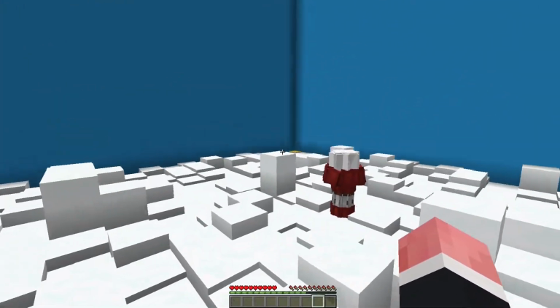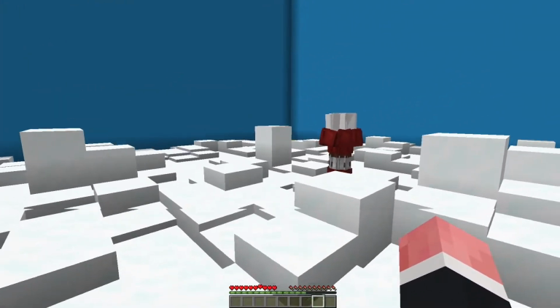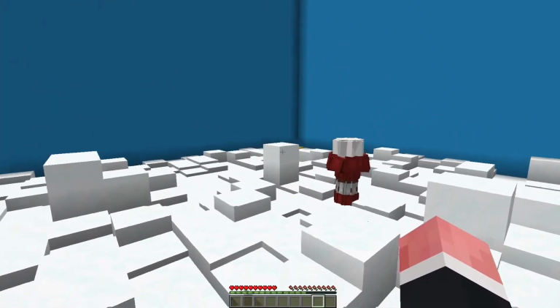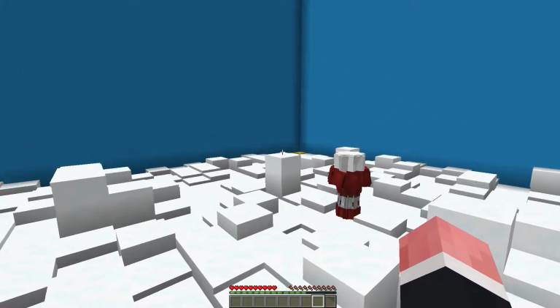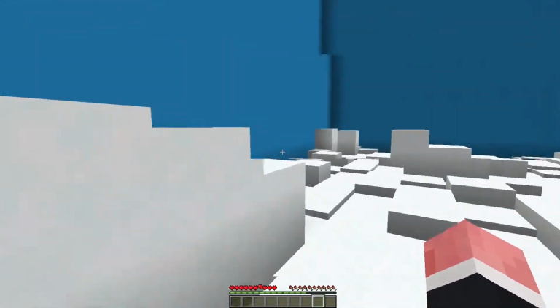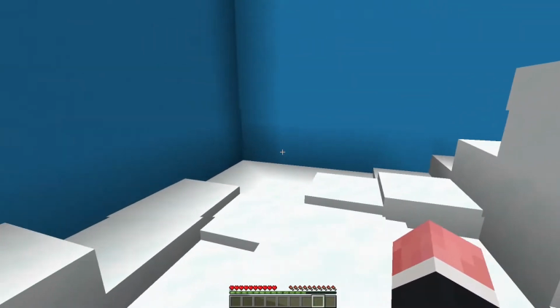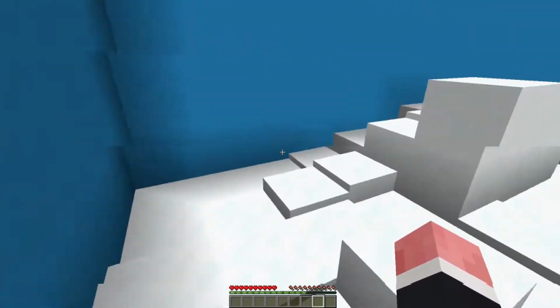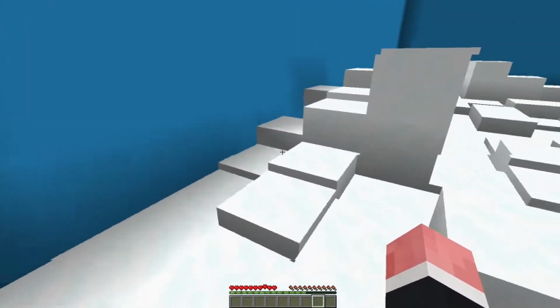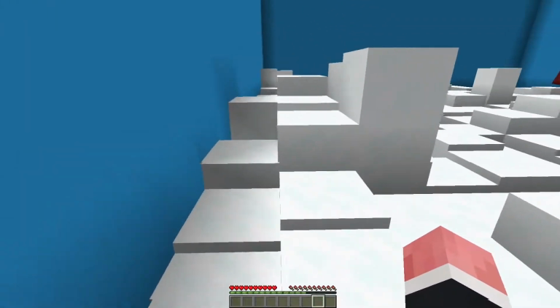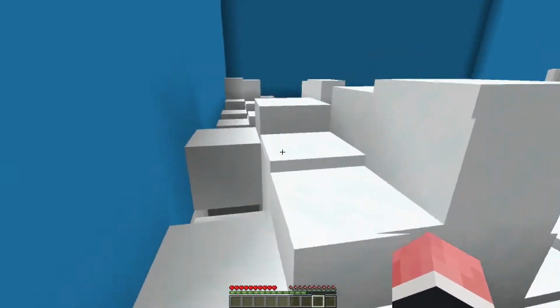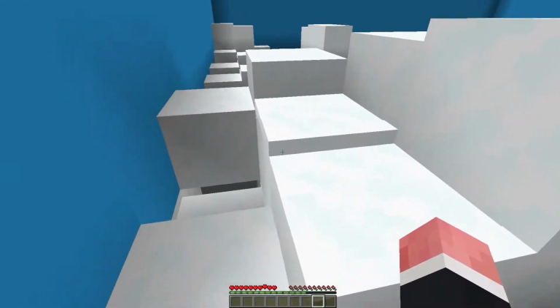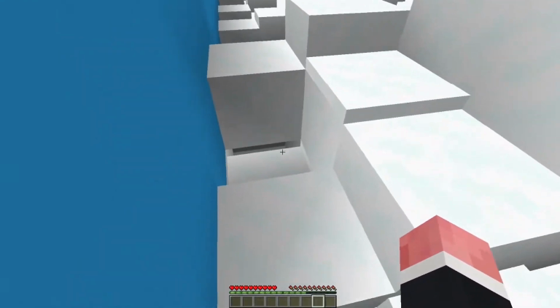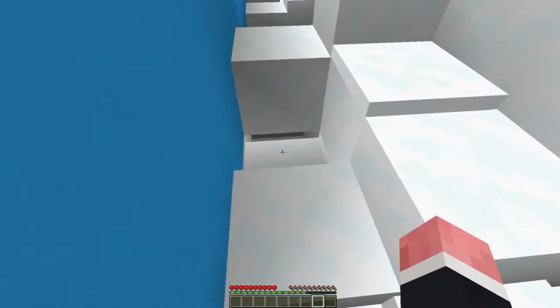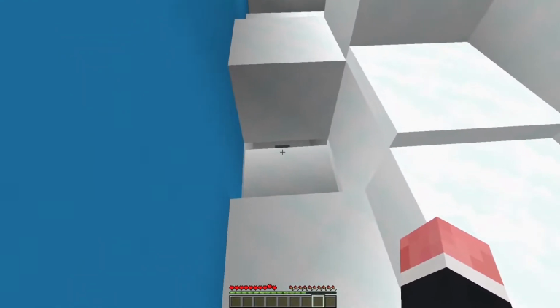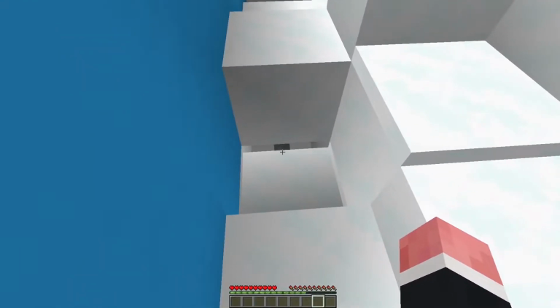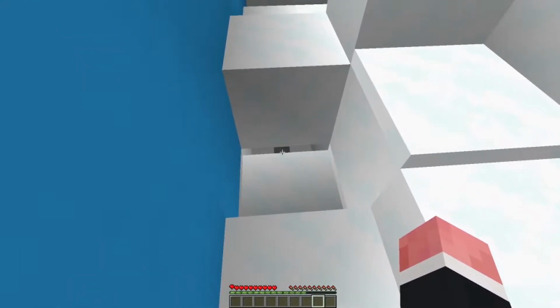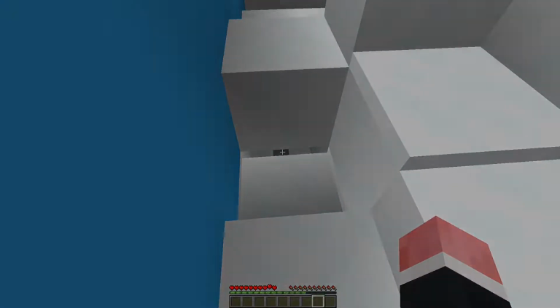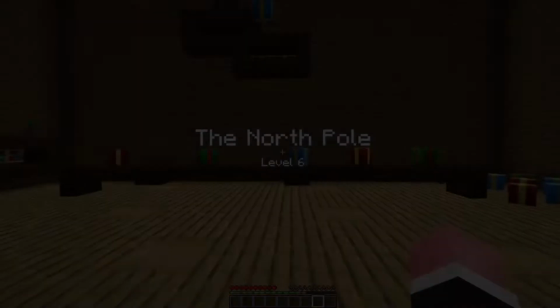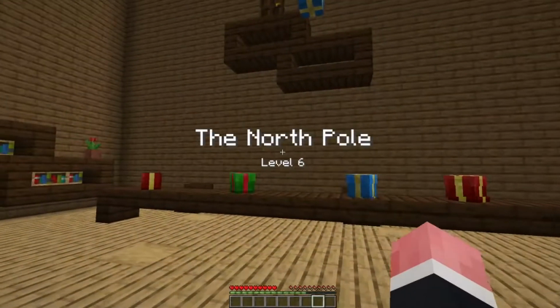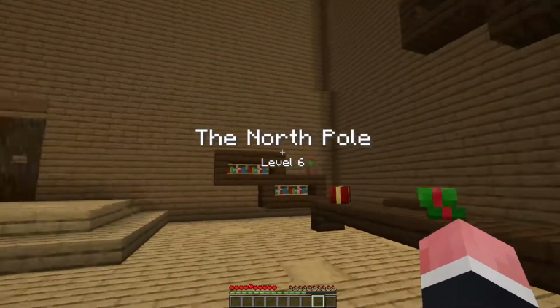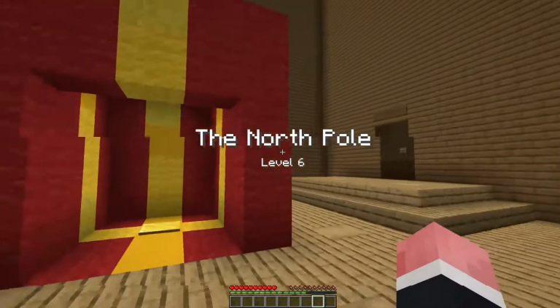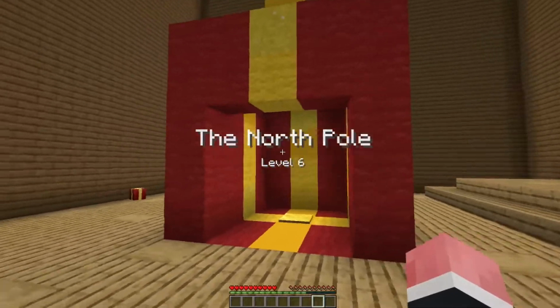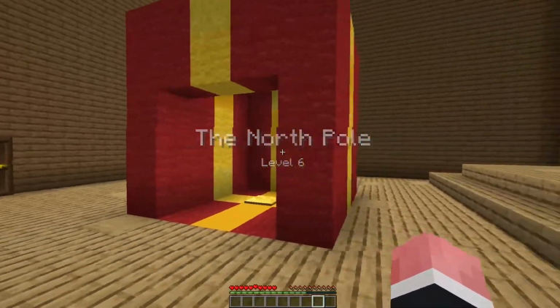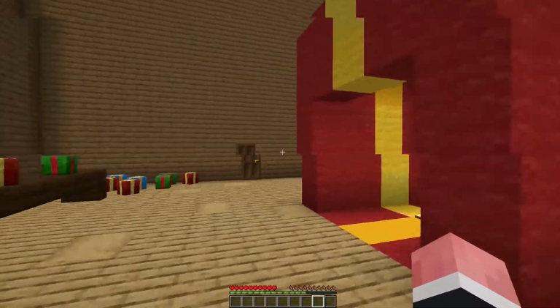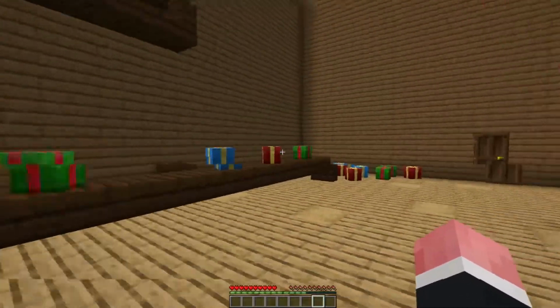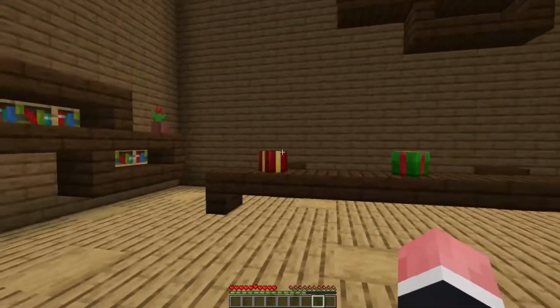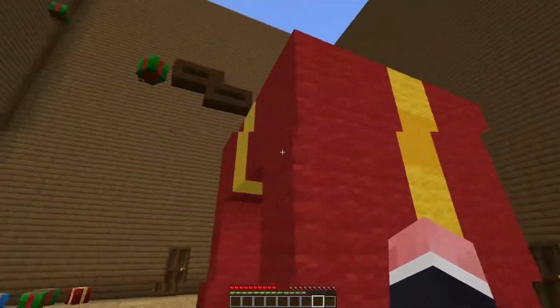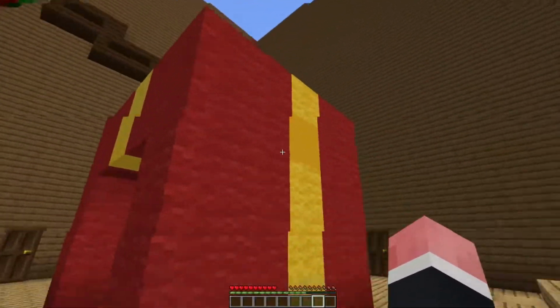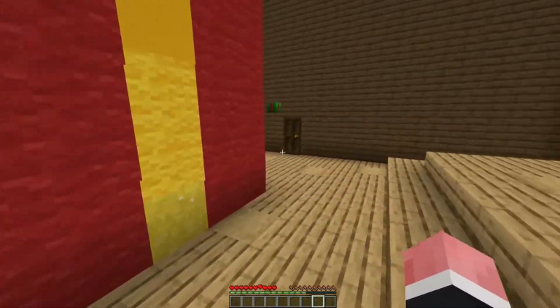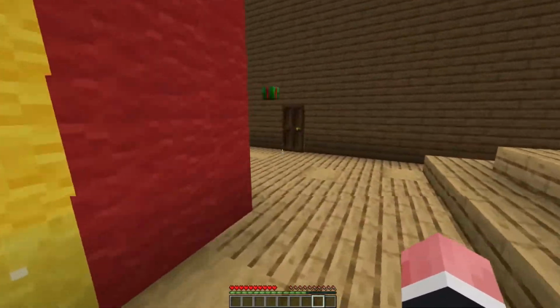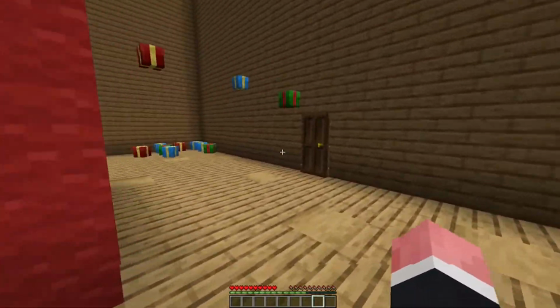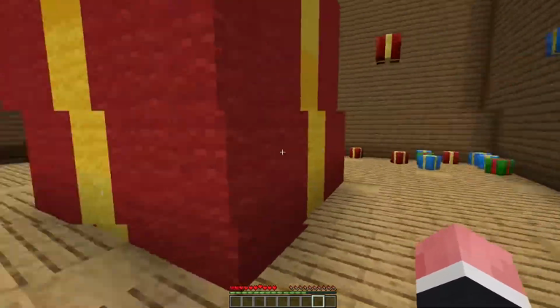Our starting square is over there. If you come to the opposite corner and look here, we've got a very well hidden button. Alright, we're in the North Pole level 6, and we've got ourselves a nice big present, which is kind of cool.